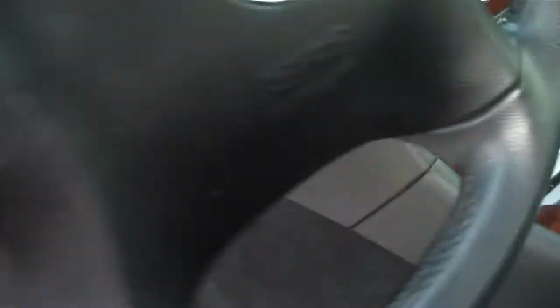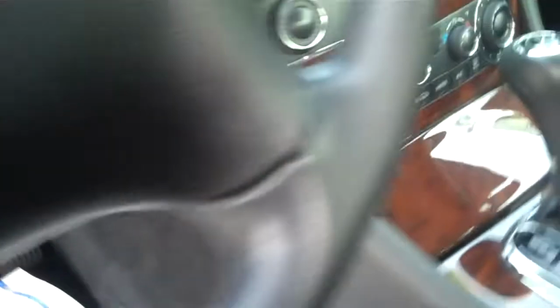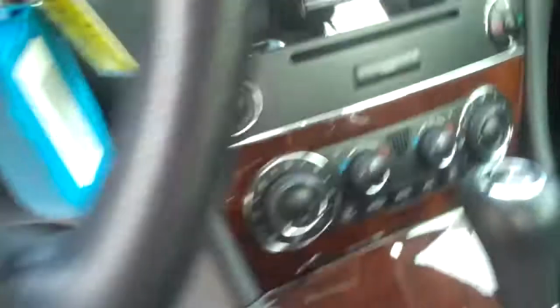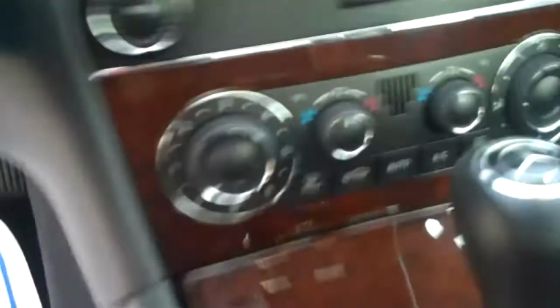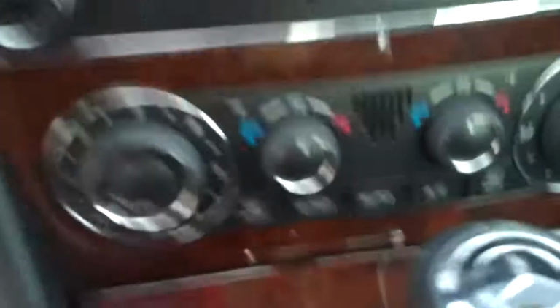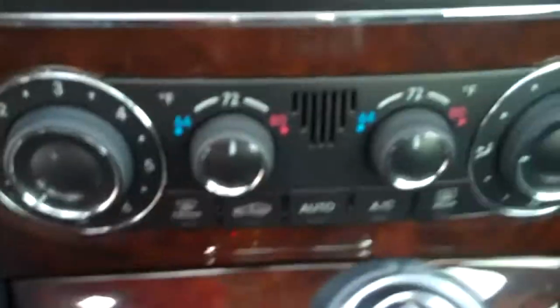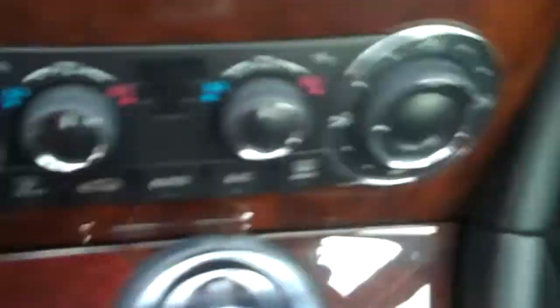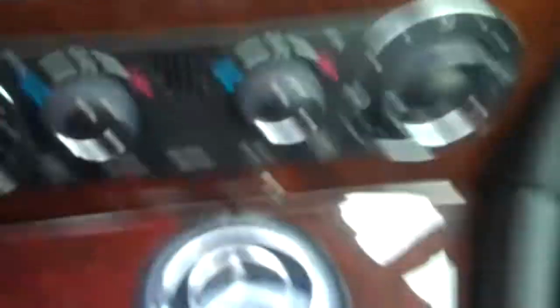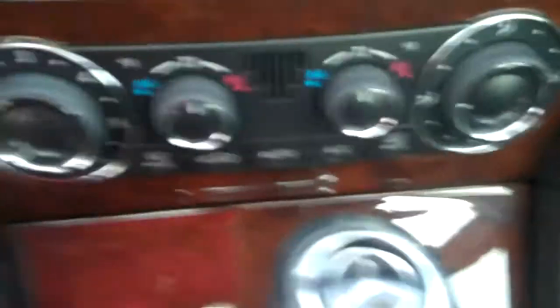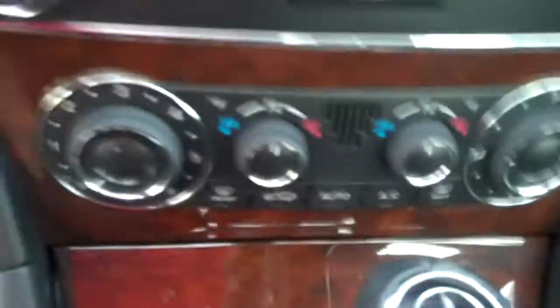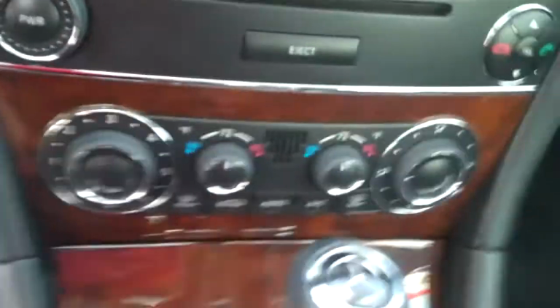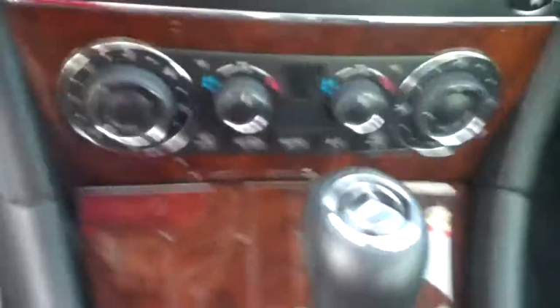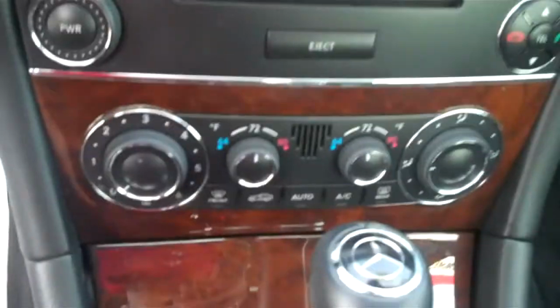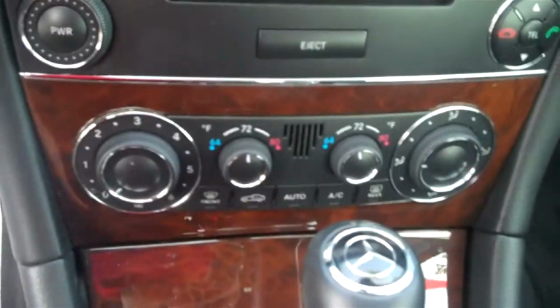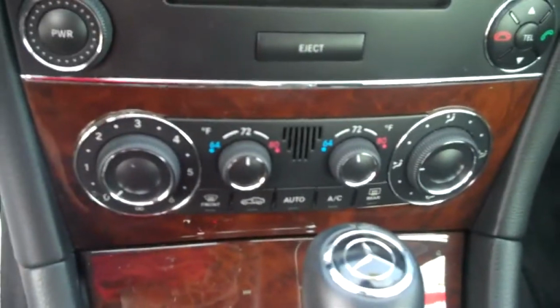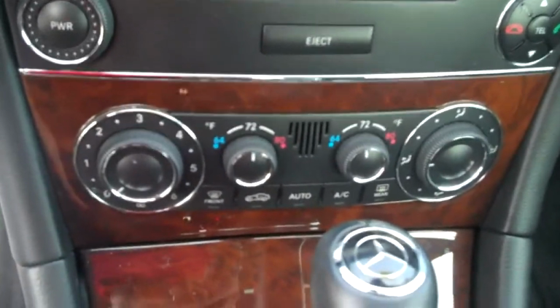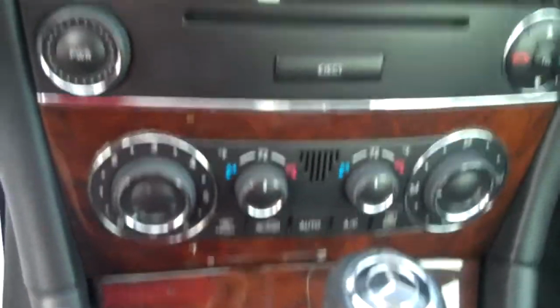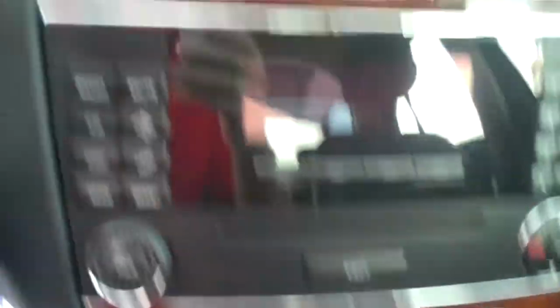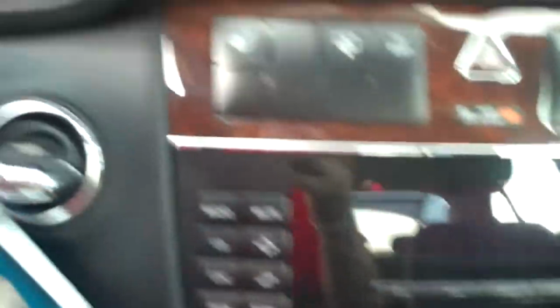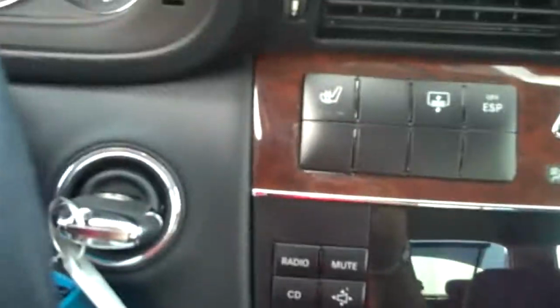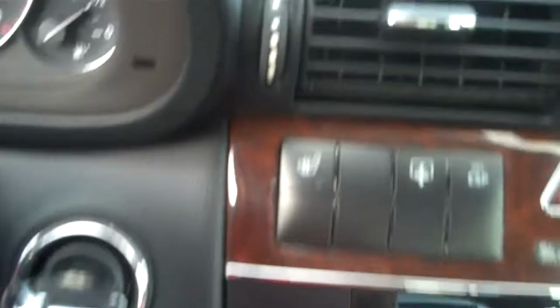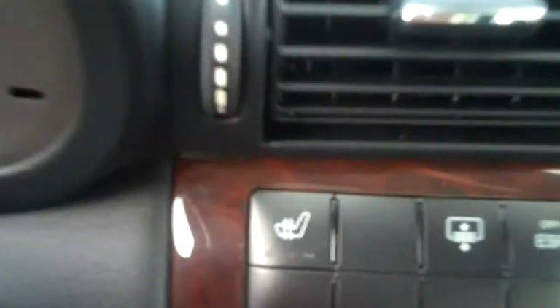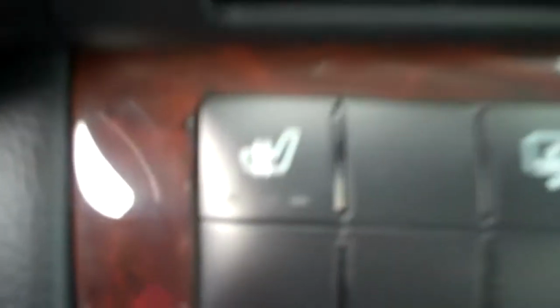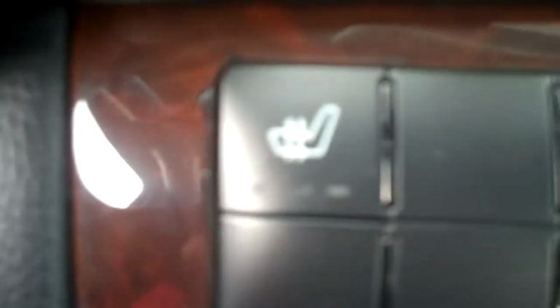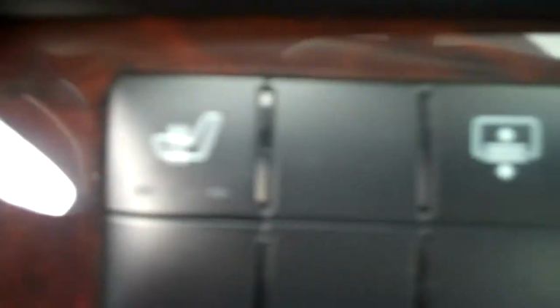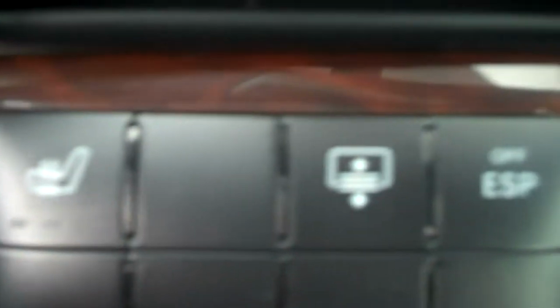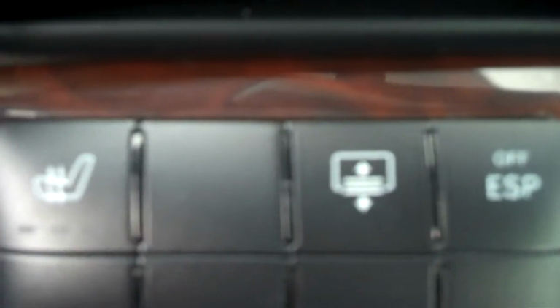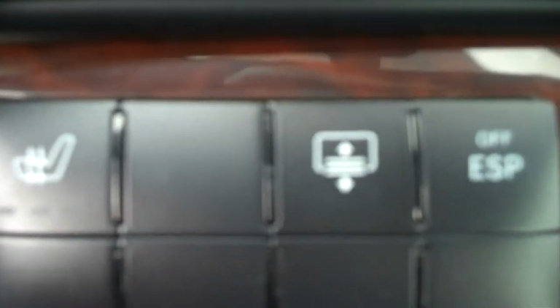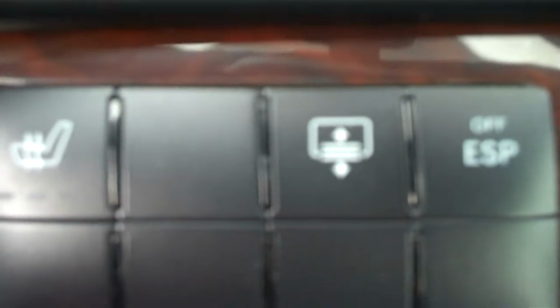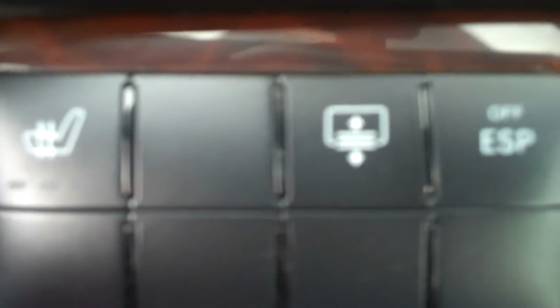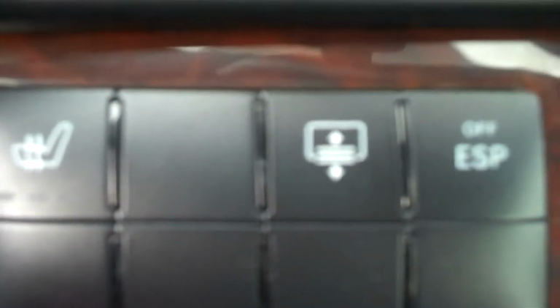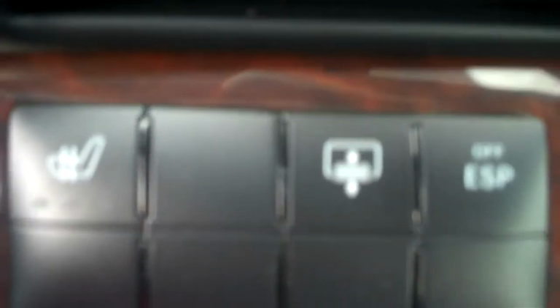Whenever you get inside of the vehicle, you can see you have two climate controls, one for the driver and one for the passenger. You do have heated seats. That's a button for a rear sunshade.